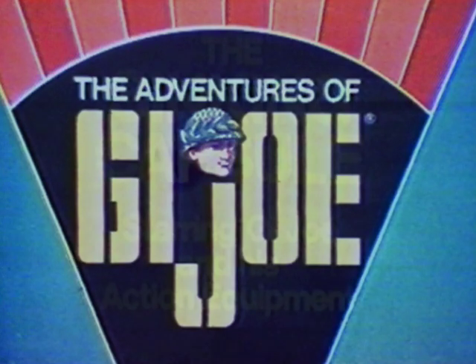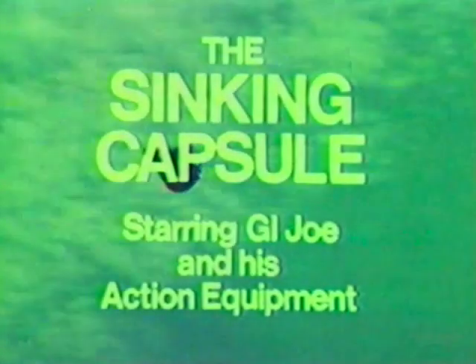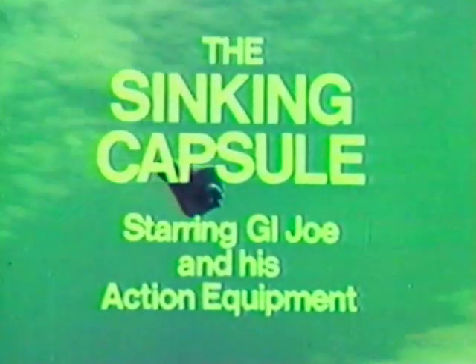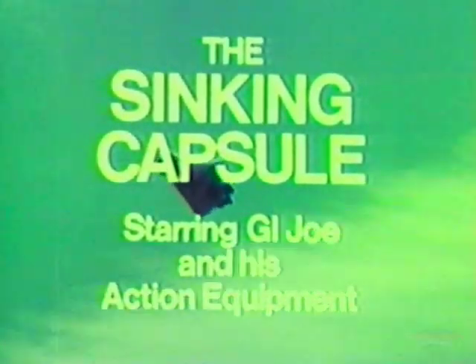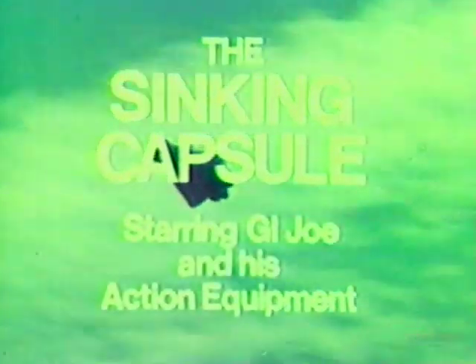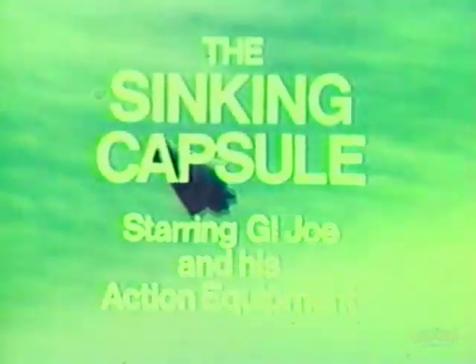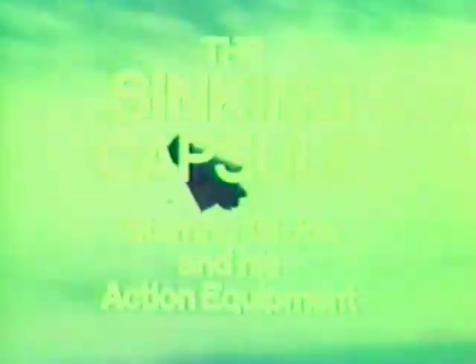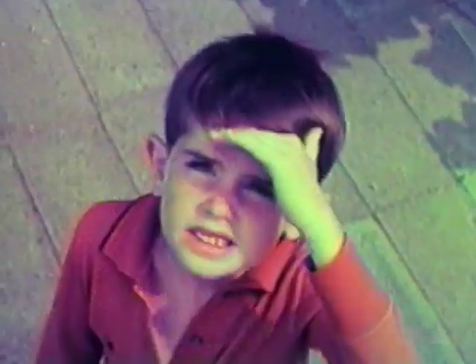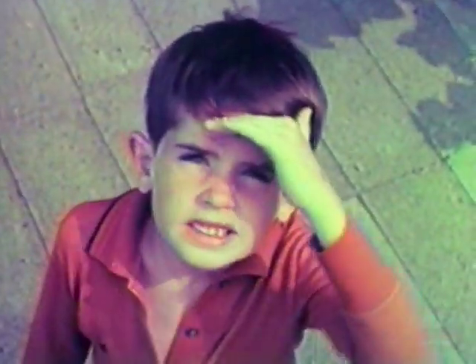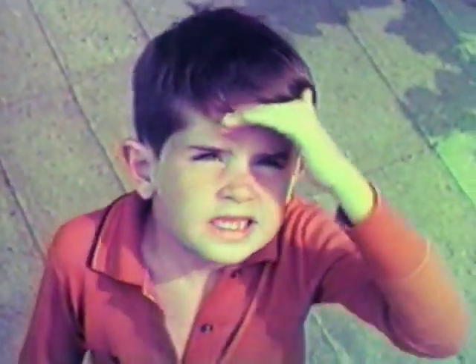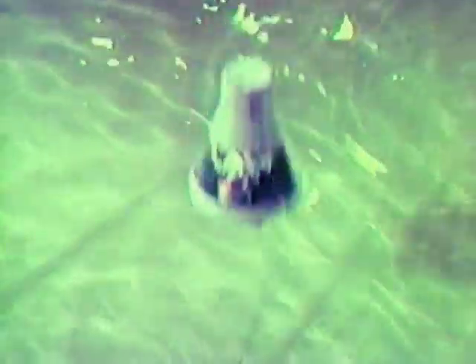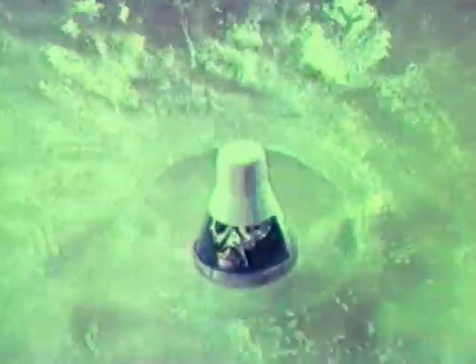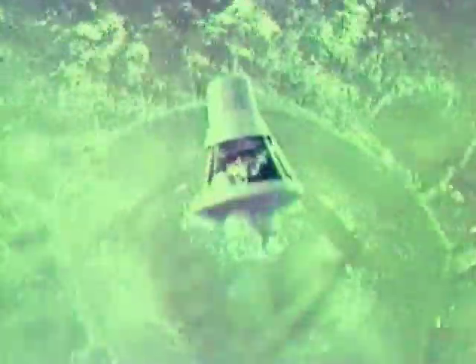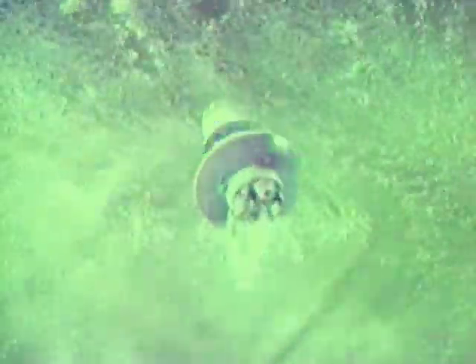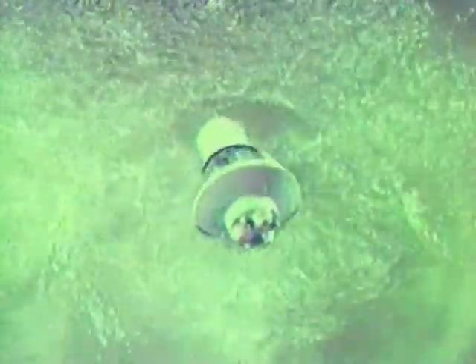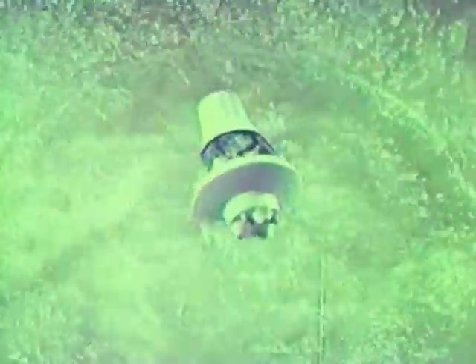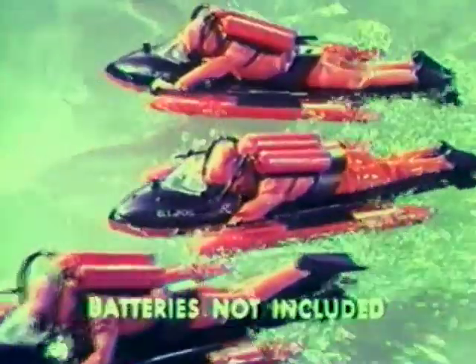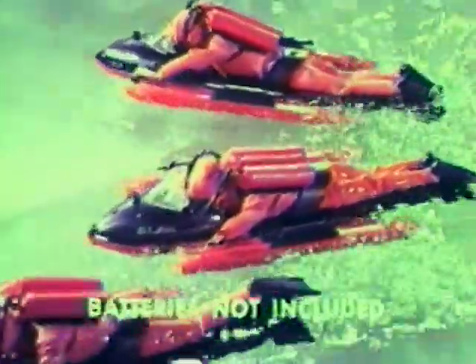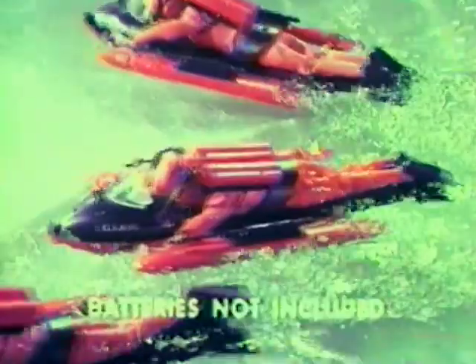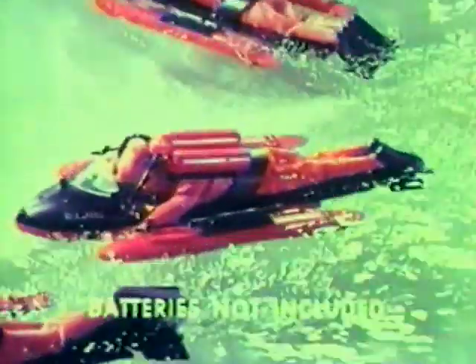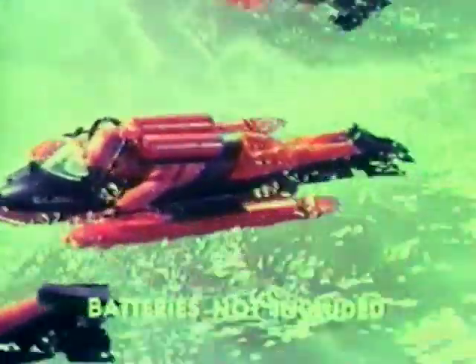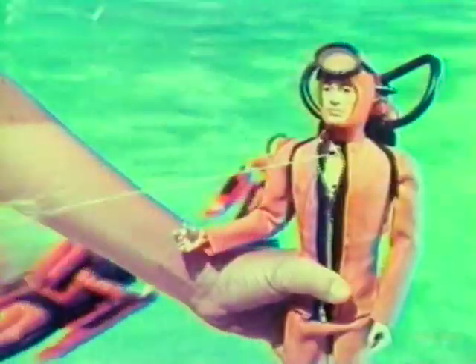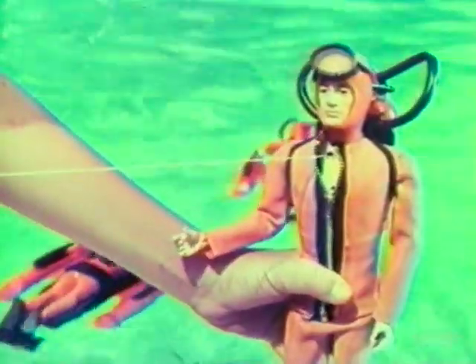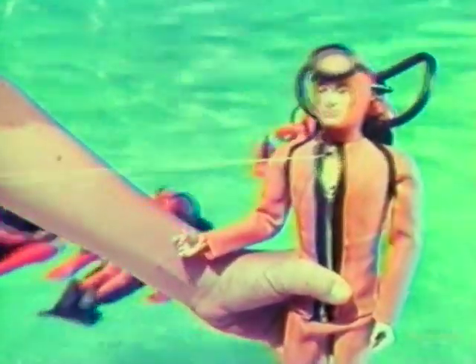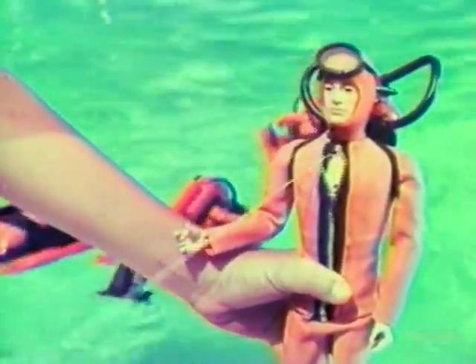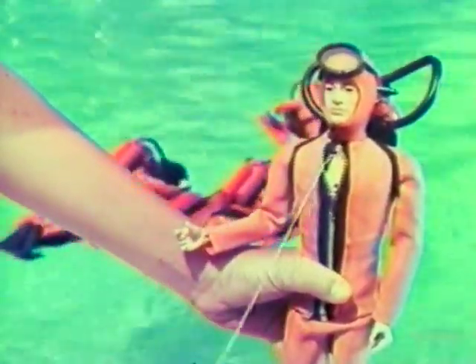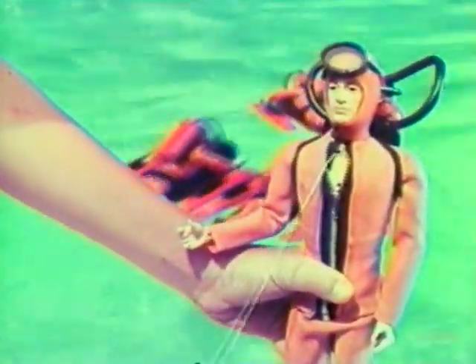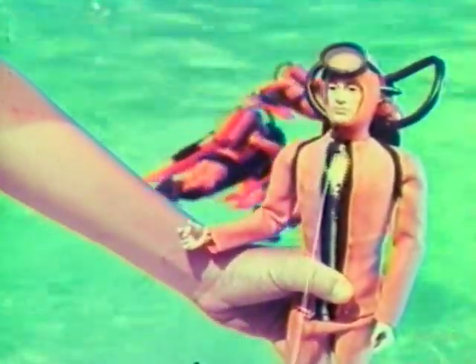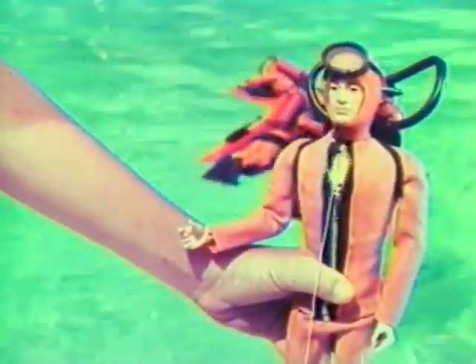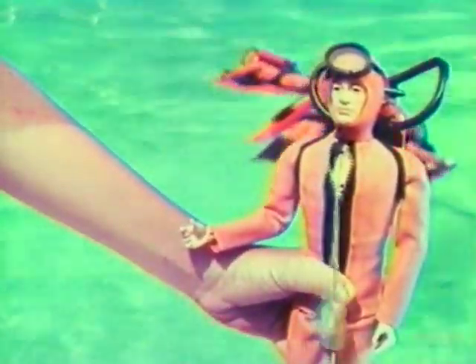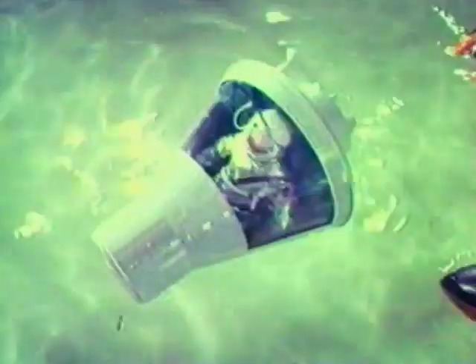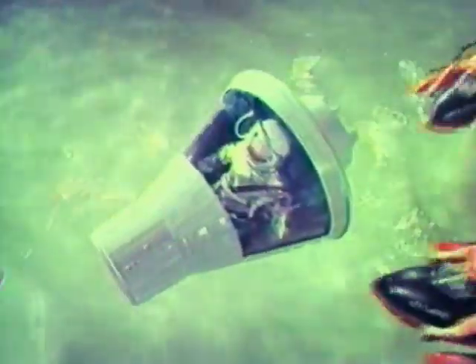The Adventures of G.I. Joe: The Sinking Capsule, starring G.I. Joe and his action equipment. The G.I. Joe space capsule is down — another mission complete. Frogmen and sea sleds are ready to help. Capsule sighted — prepare to pick up.